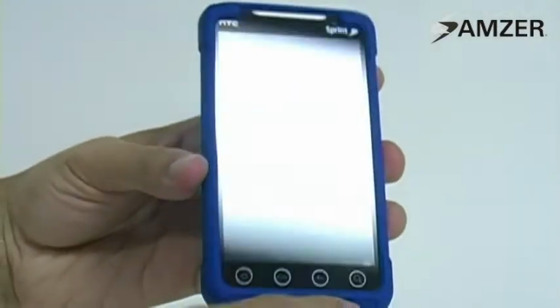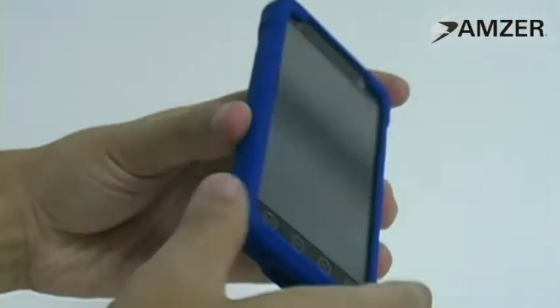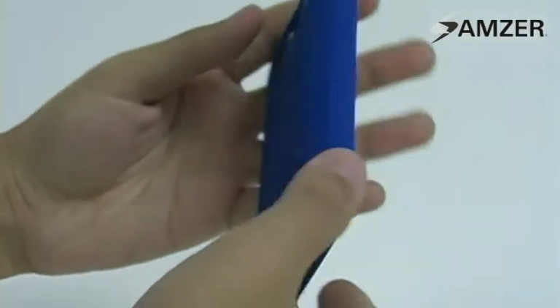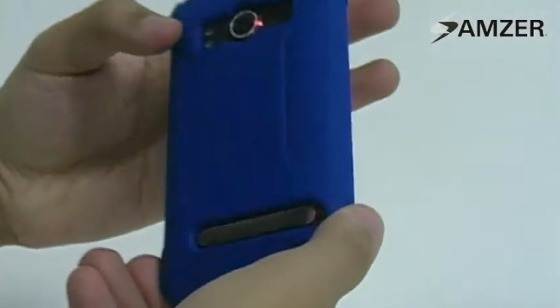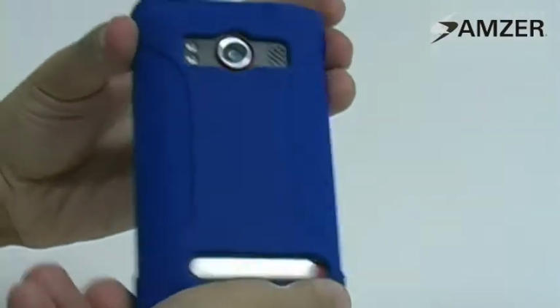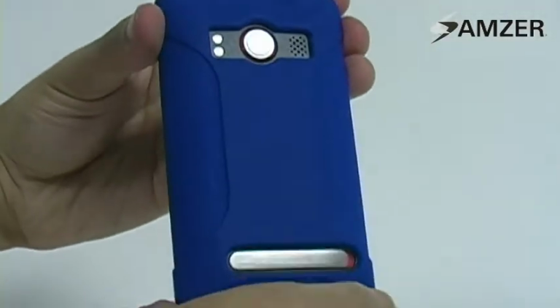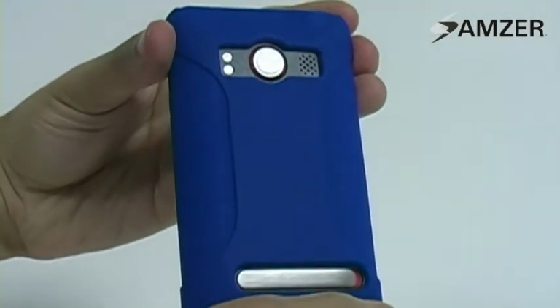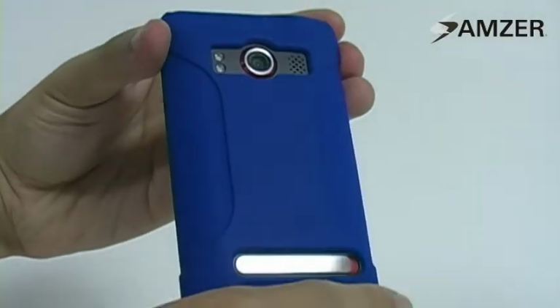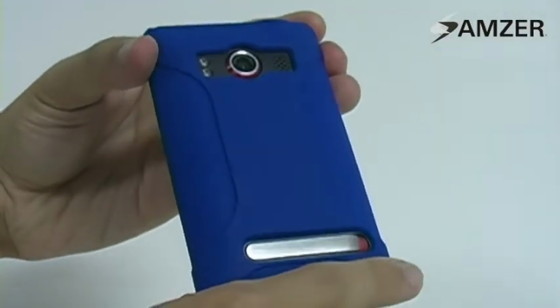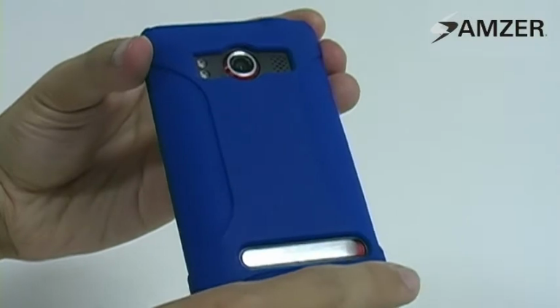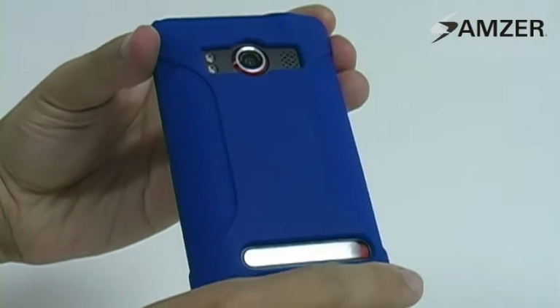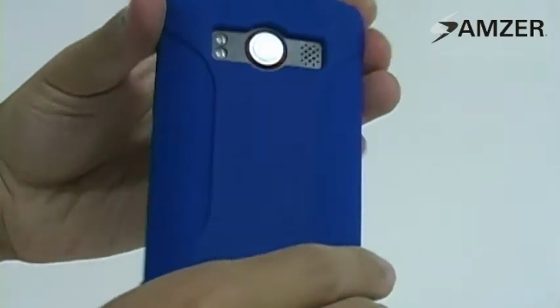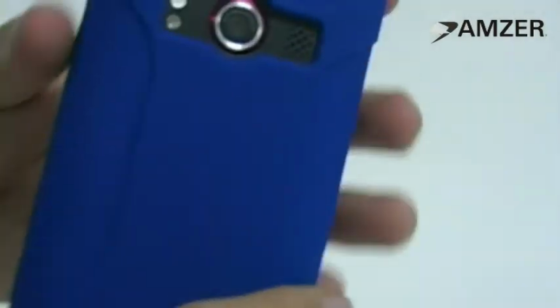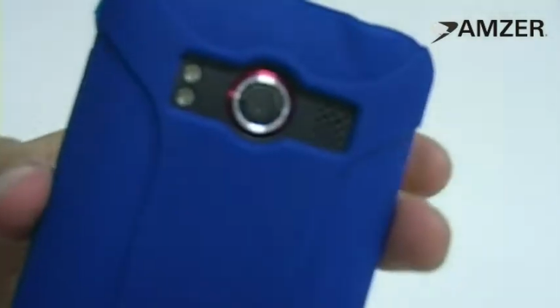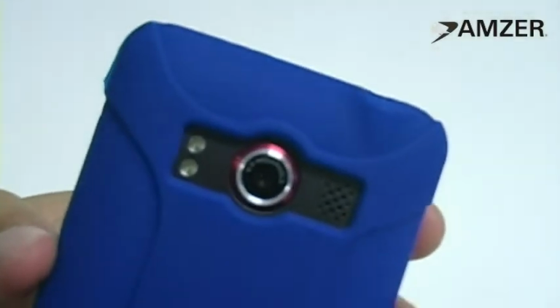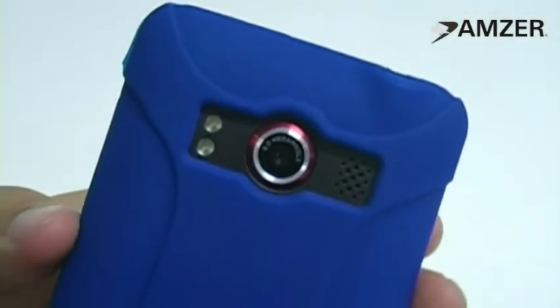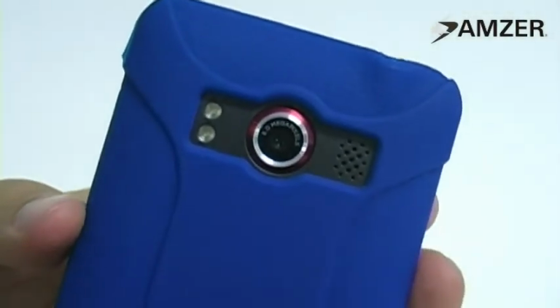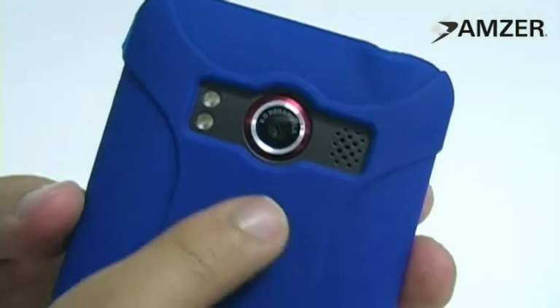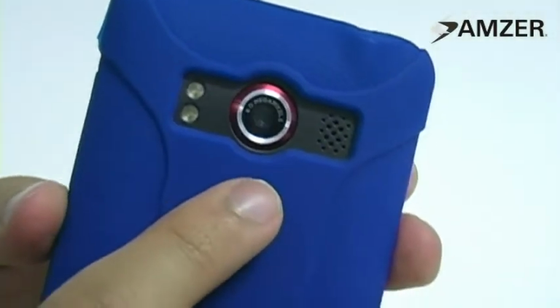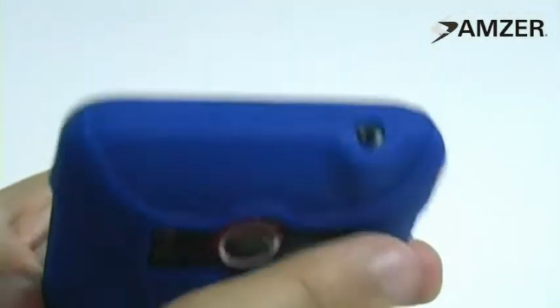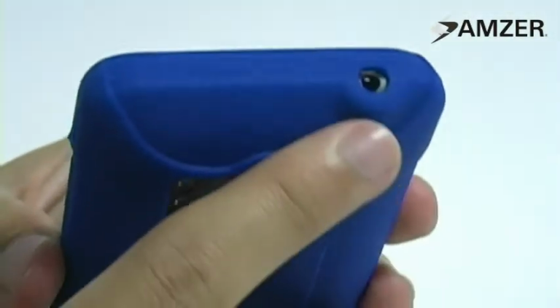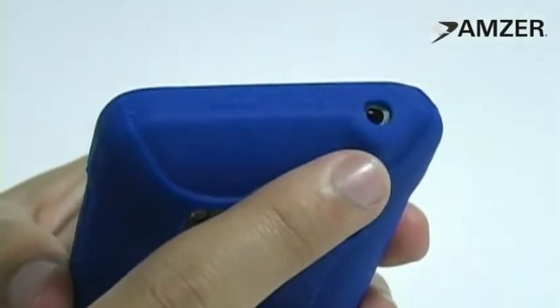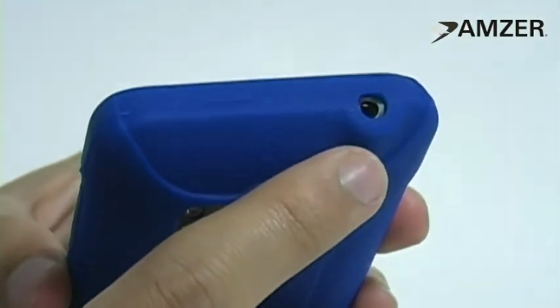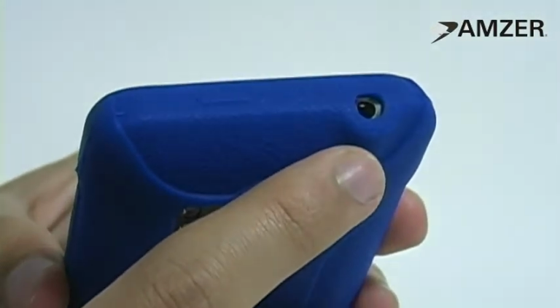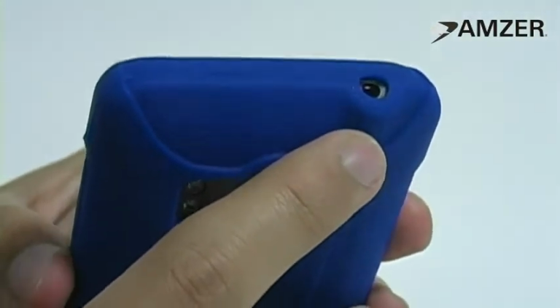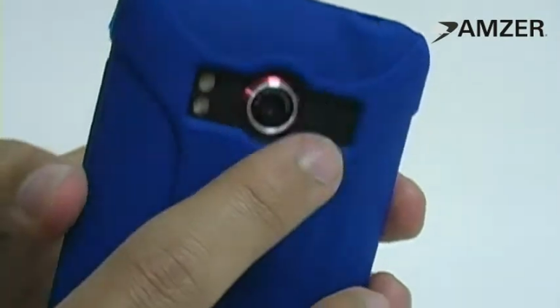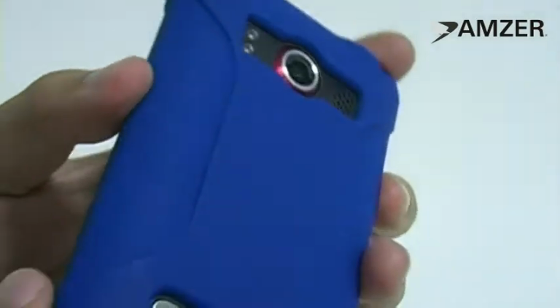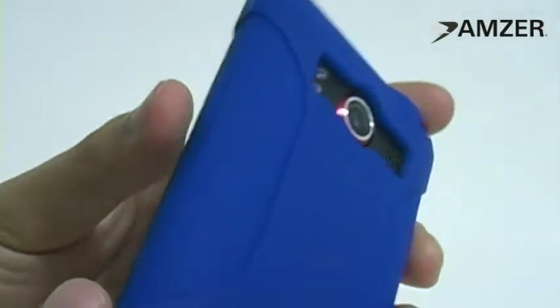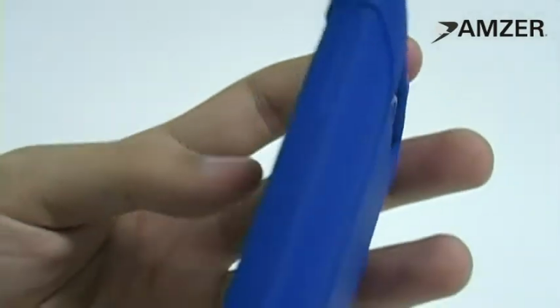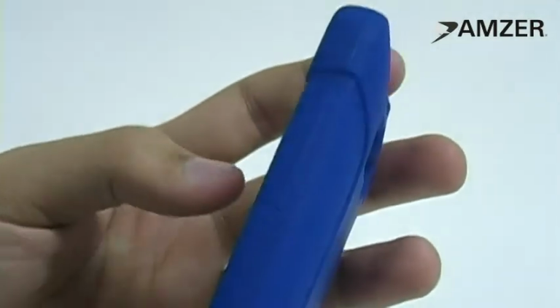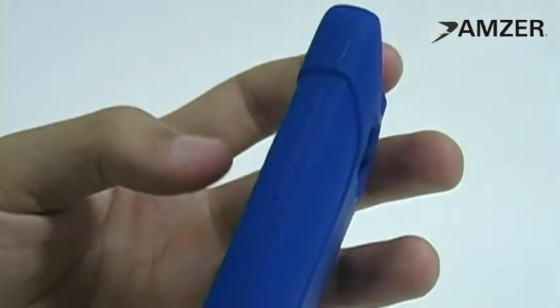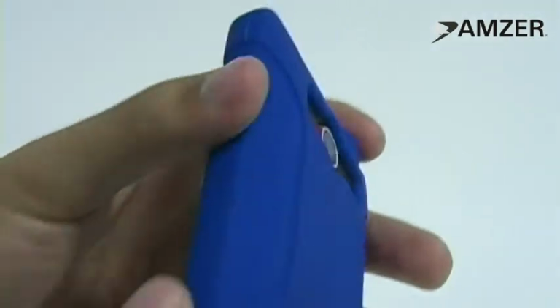The texture of silicone ensures you have a lasting grip, and the dual layers on the corners provide the extra protection necessary for your HTC Evo. It also has precise cutouts and raised grooves for full functionality.